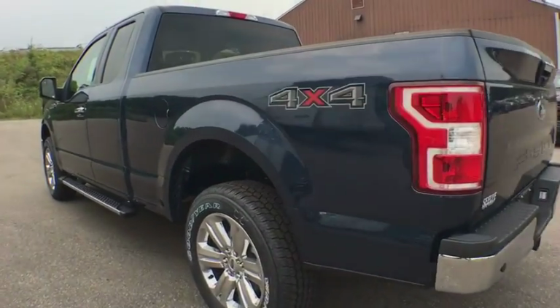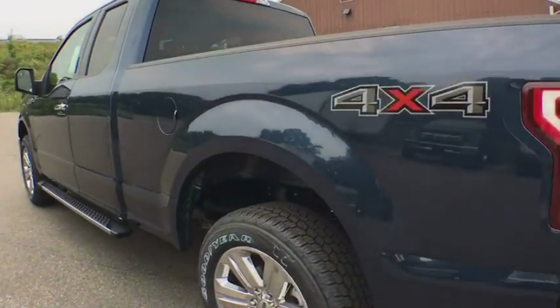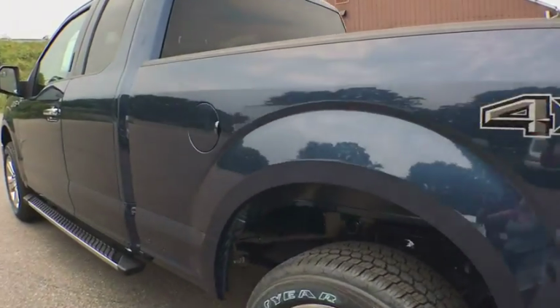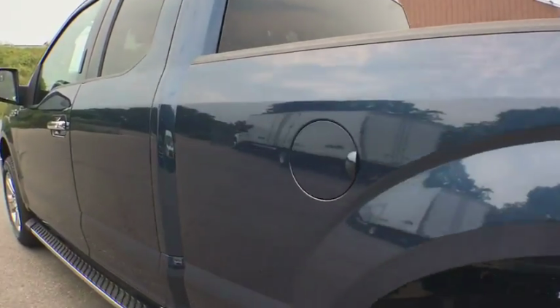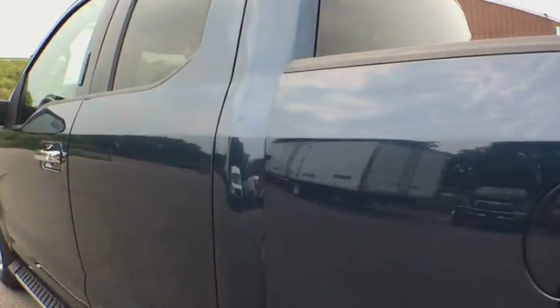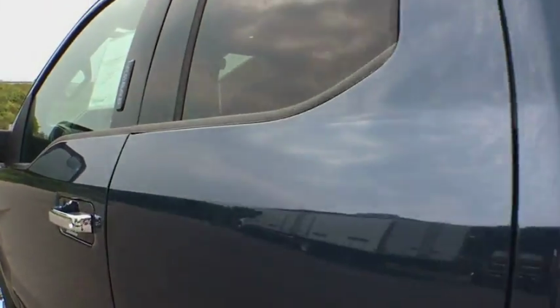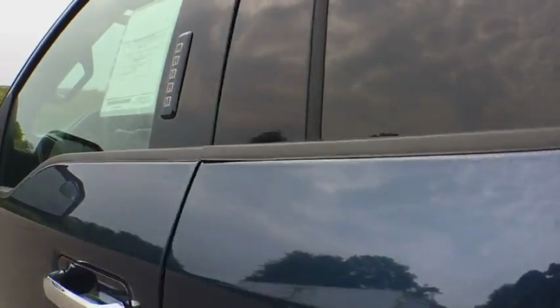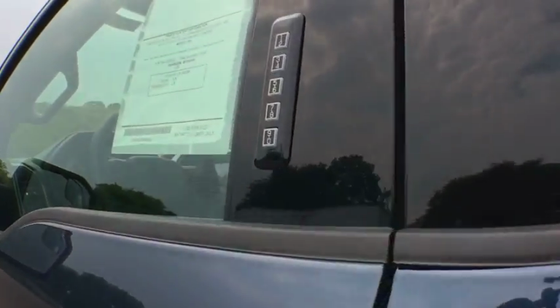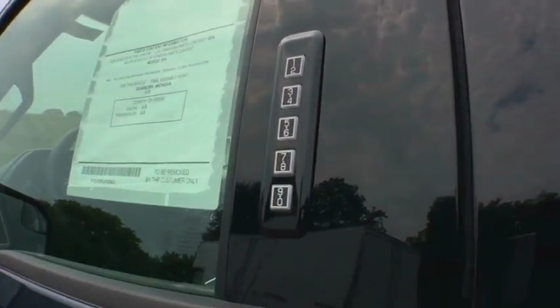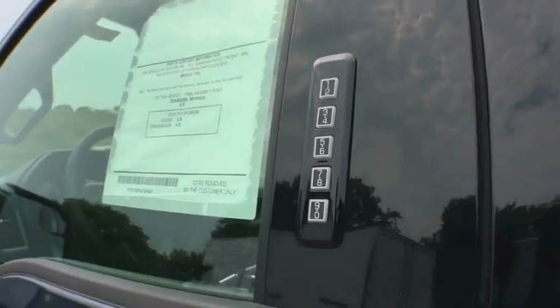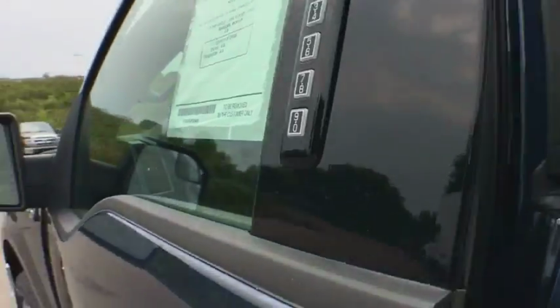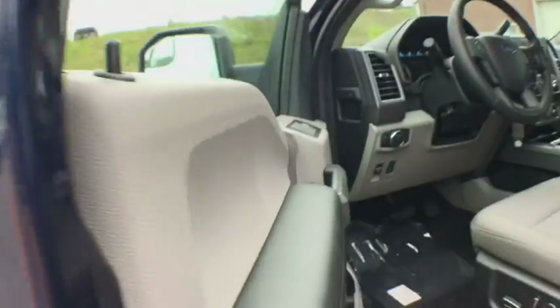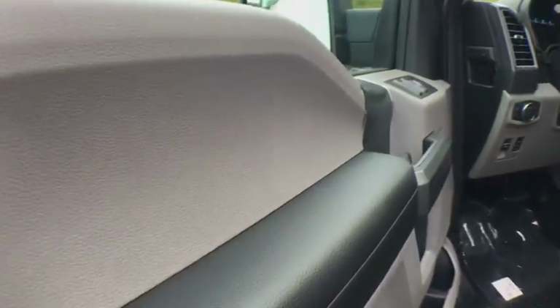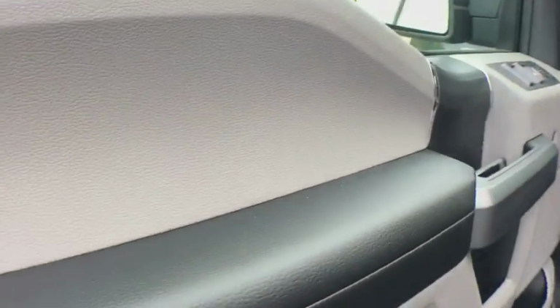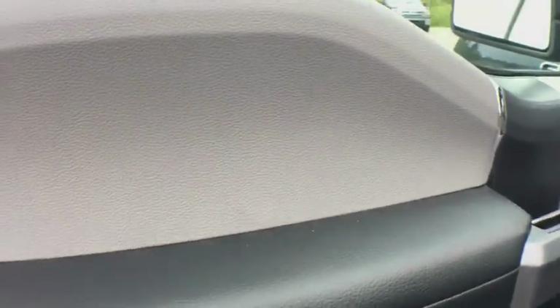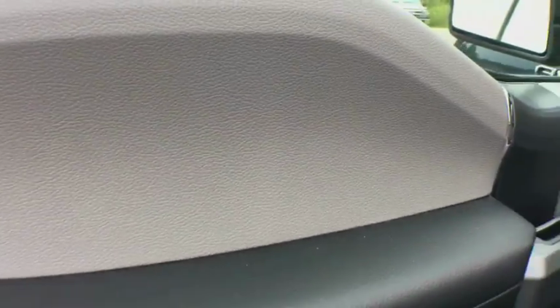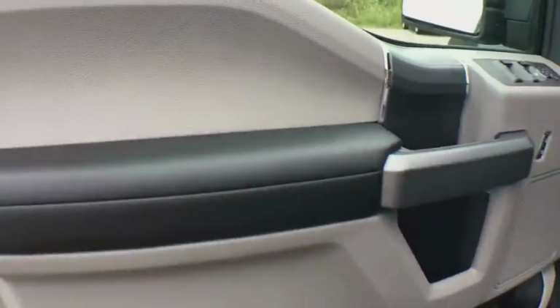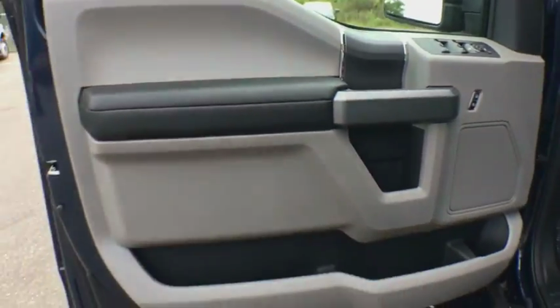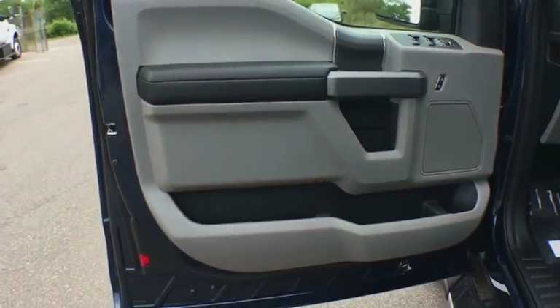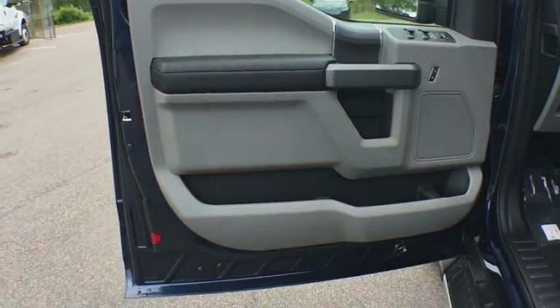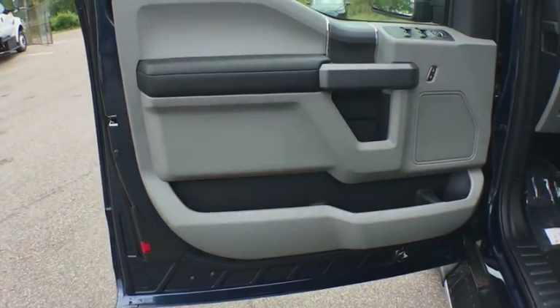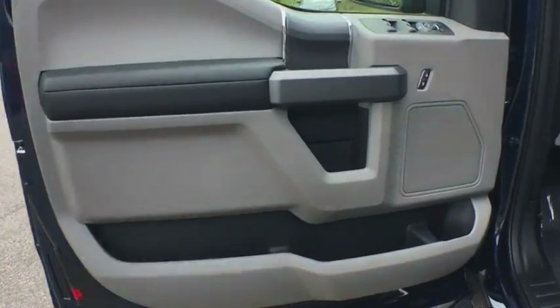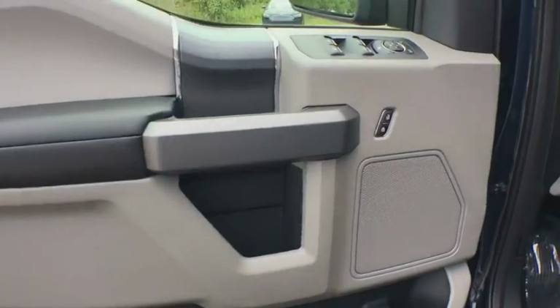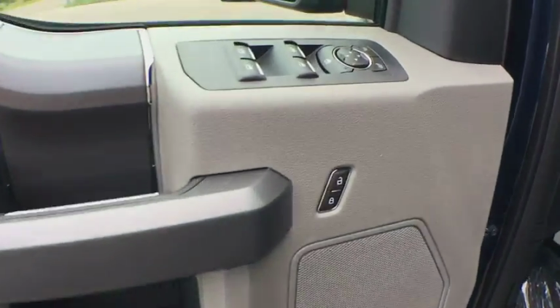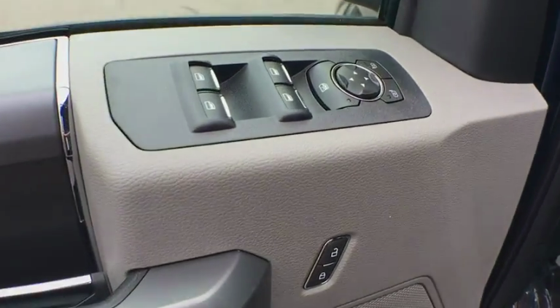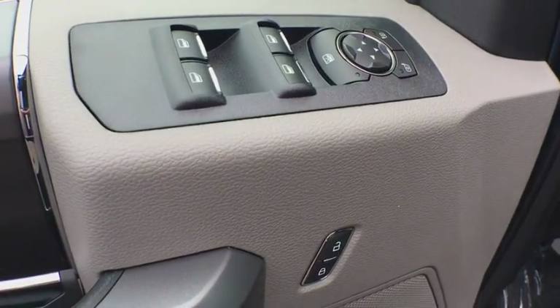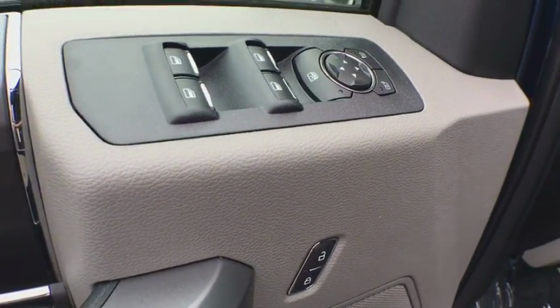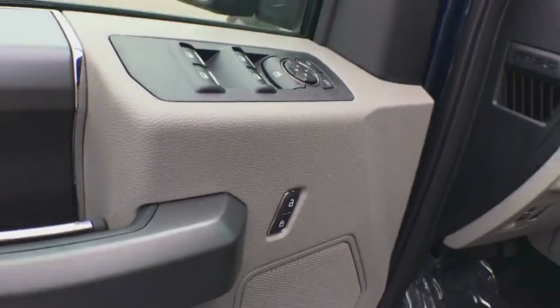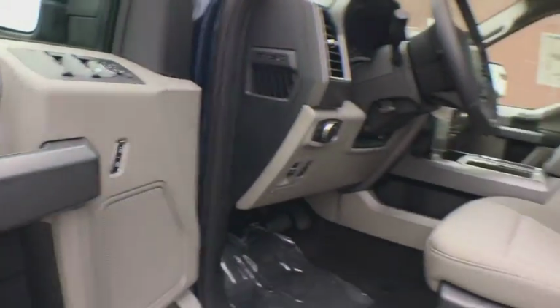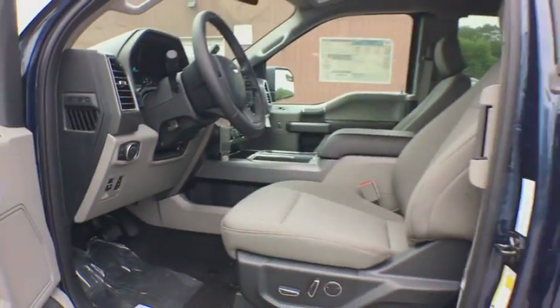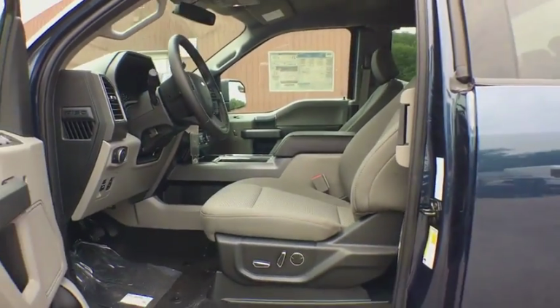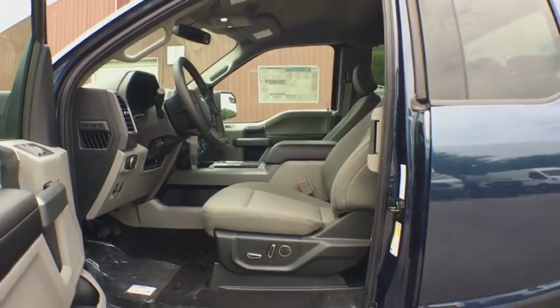Adjustable steering wheel. Aluminum wheels. Cruise control. Floor mats. Four-wheel drive. Four-wheel disc brakes. AM FM stereo radio. MP3 player. Fog lamps. Power door locks. CD player.